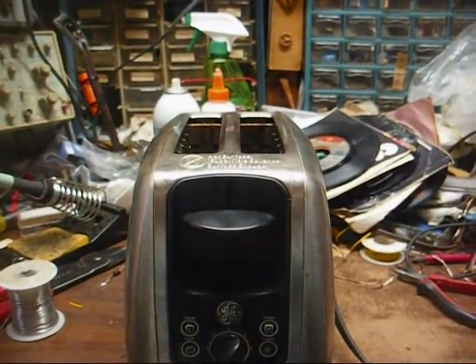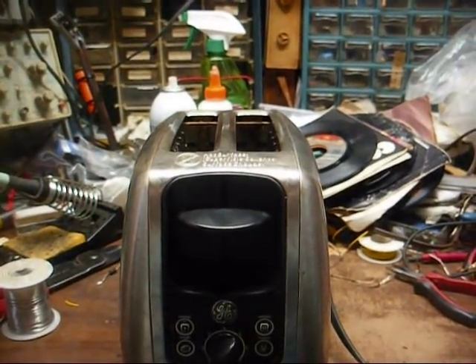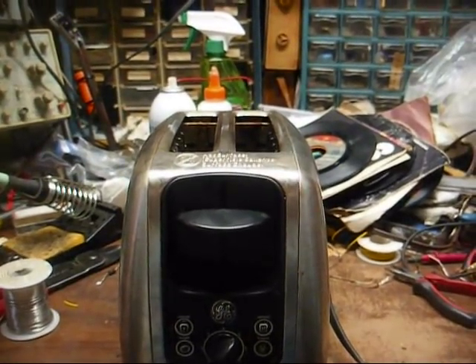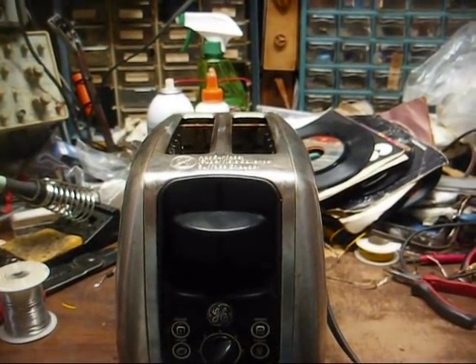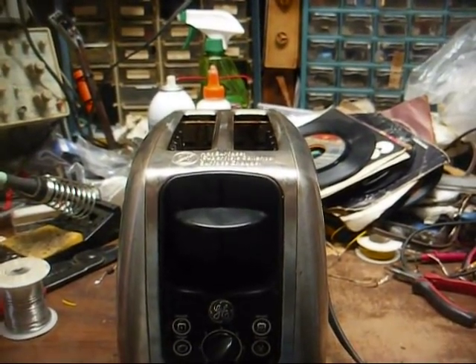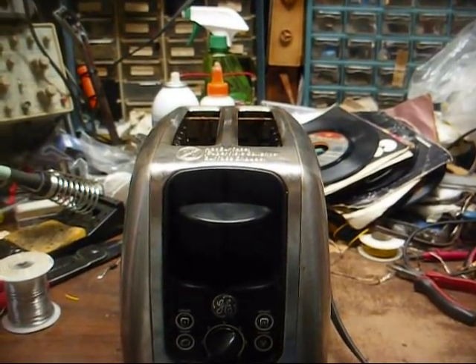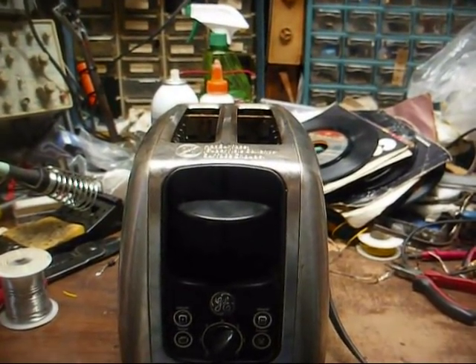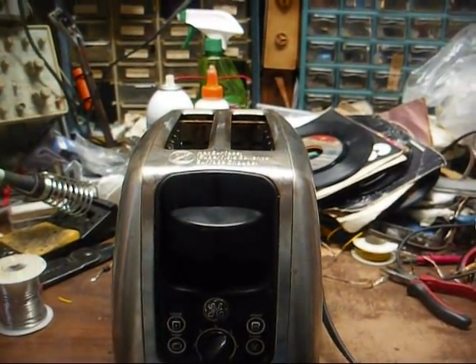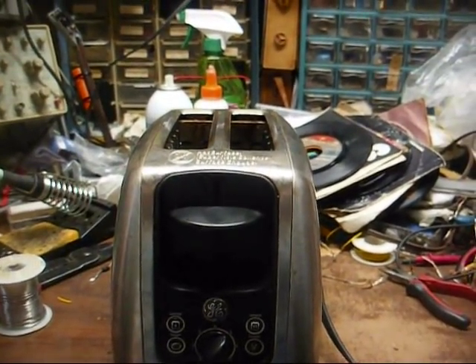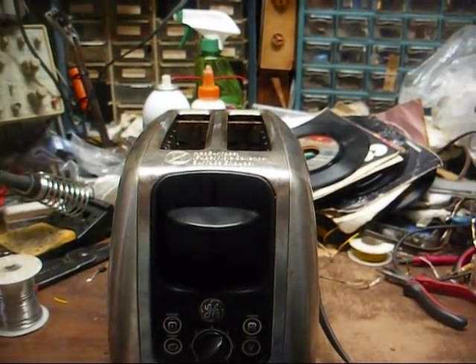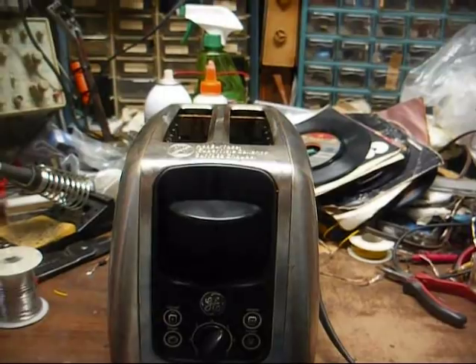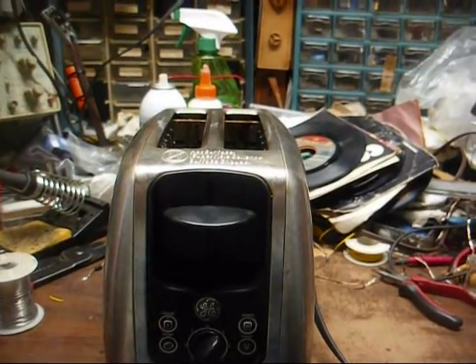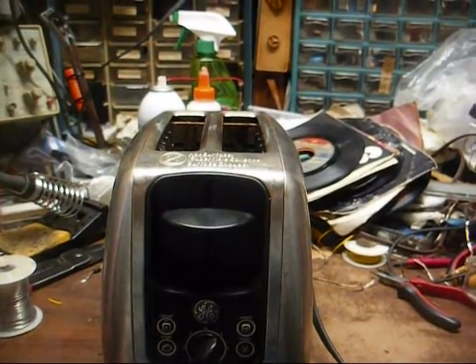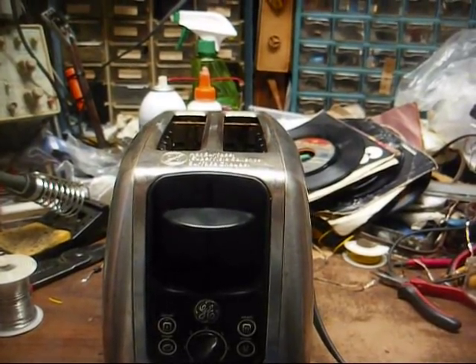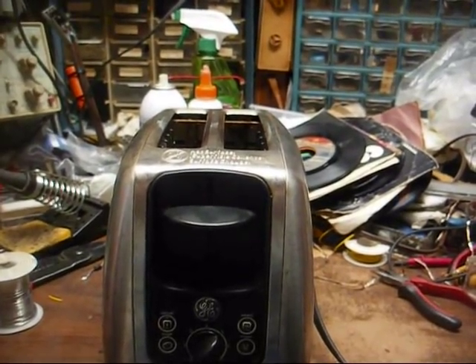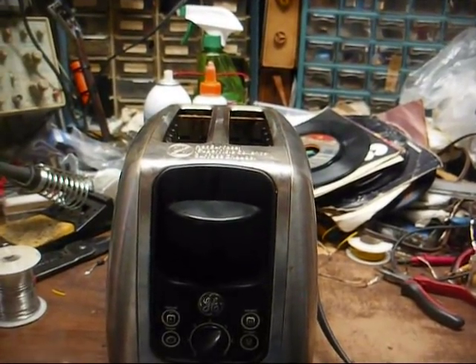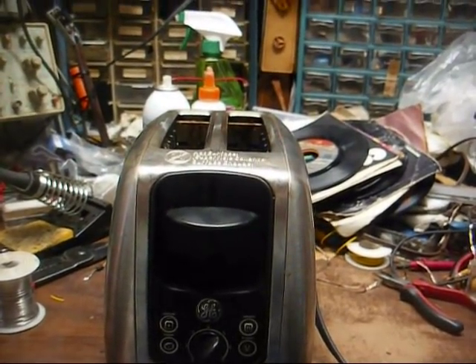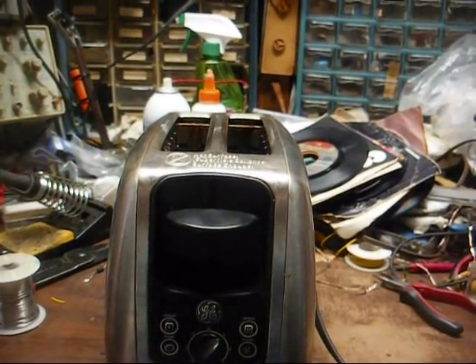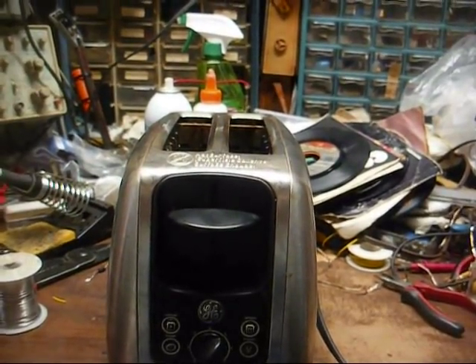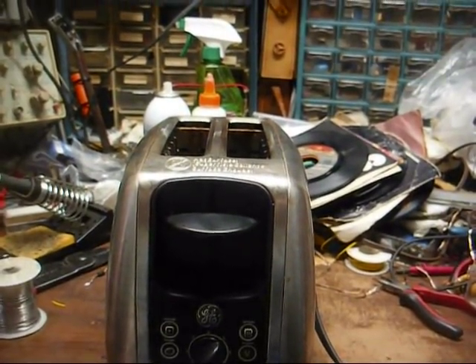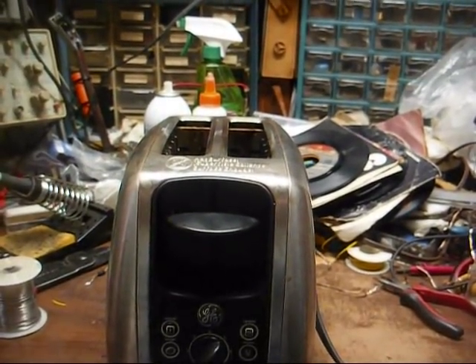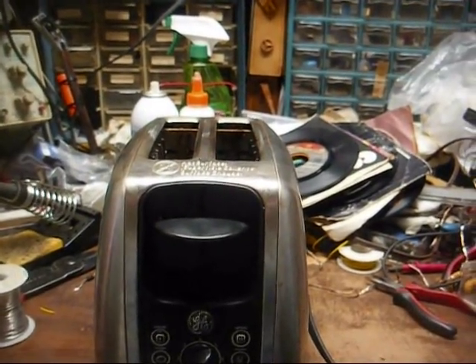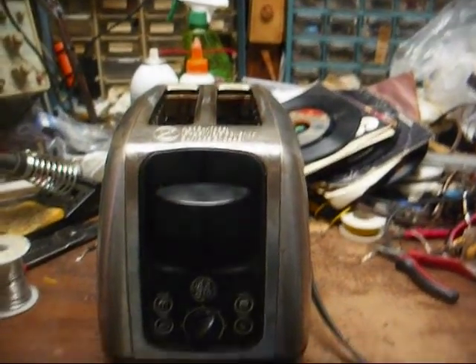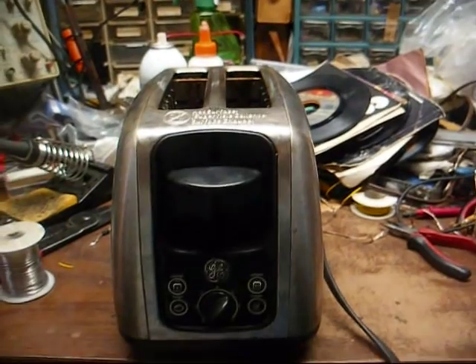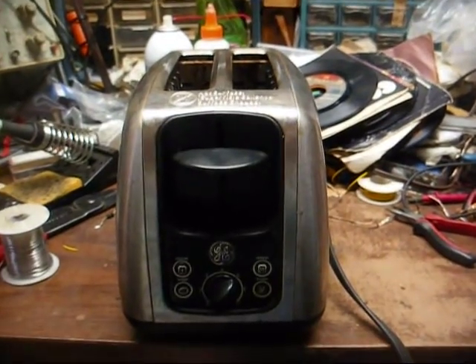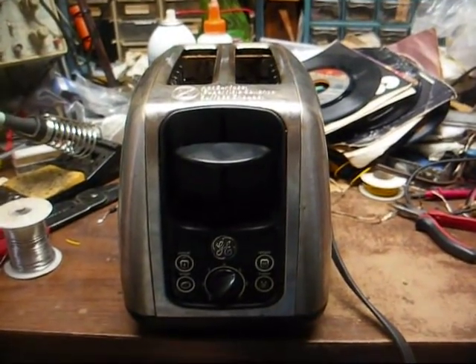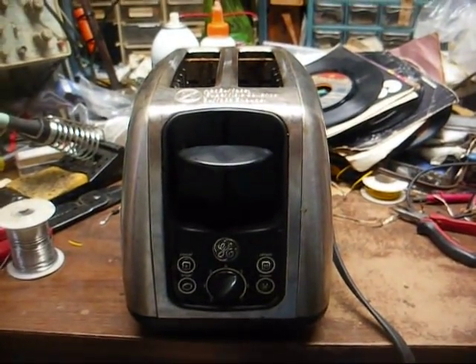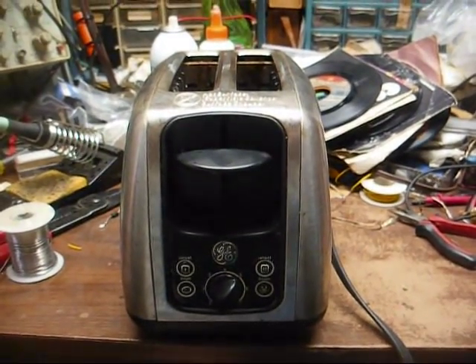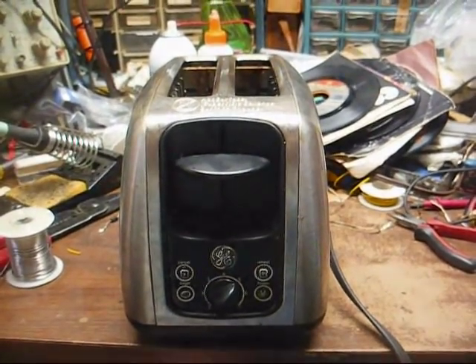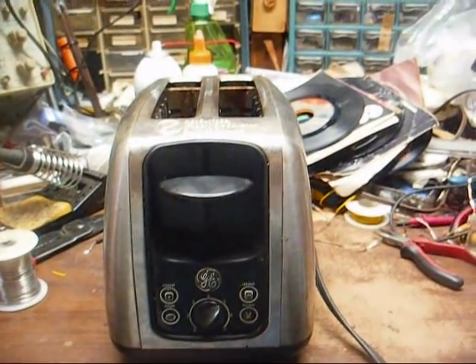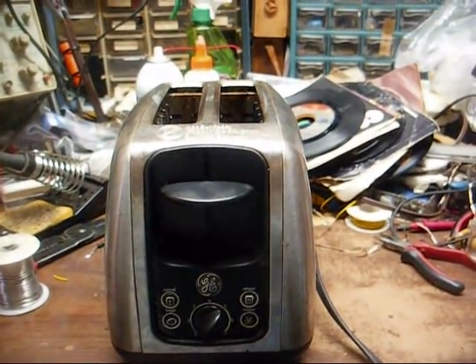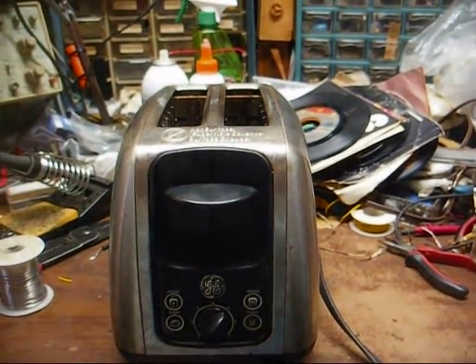Now, fortunately, we were home. Had we not been home, the way this thing was progressing, it could have very well caught the house on fire. So it looks like I'm going to be replacing a toaster.